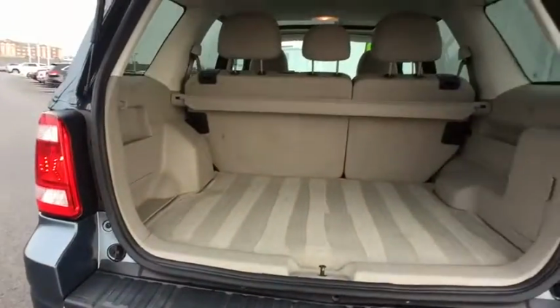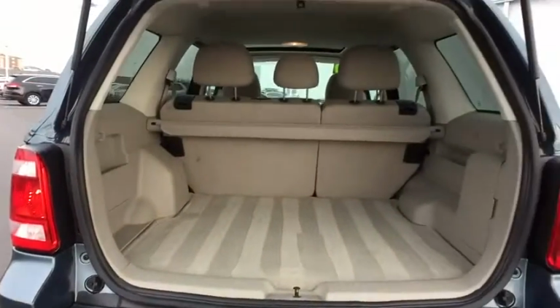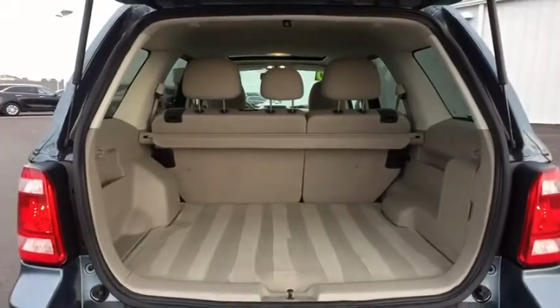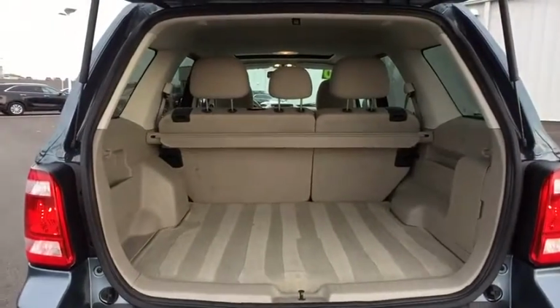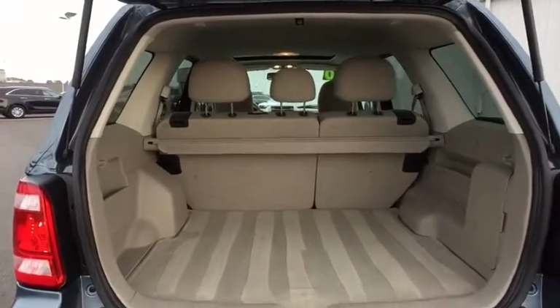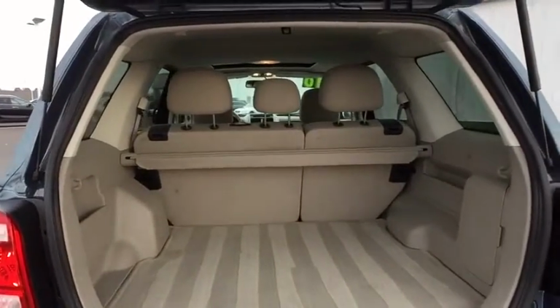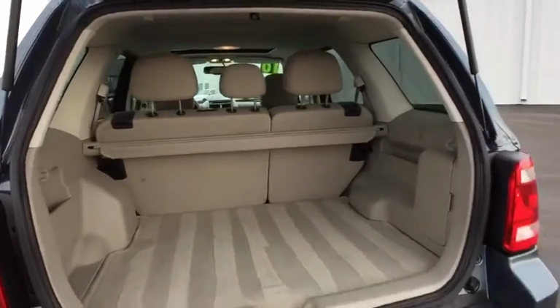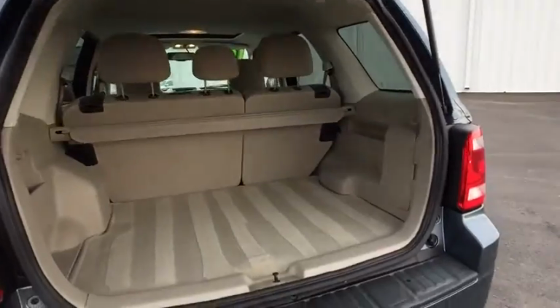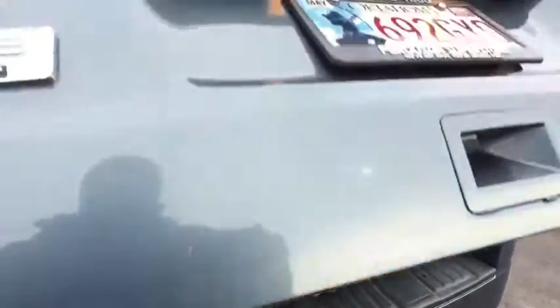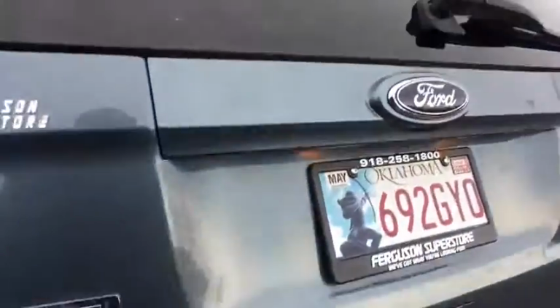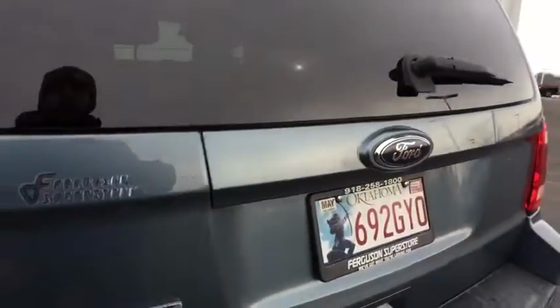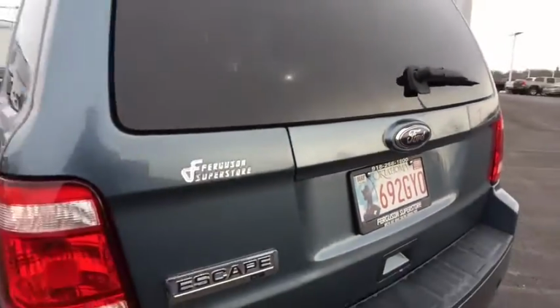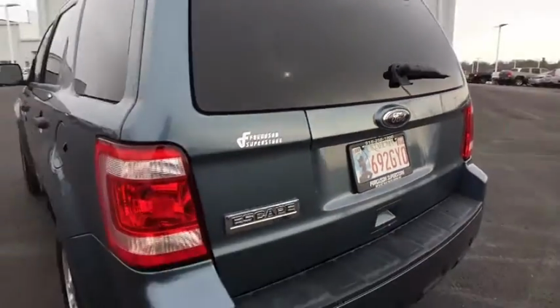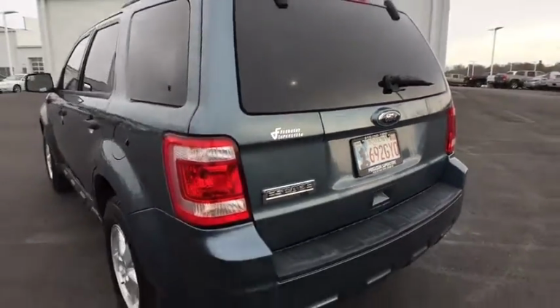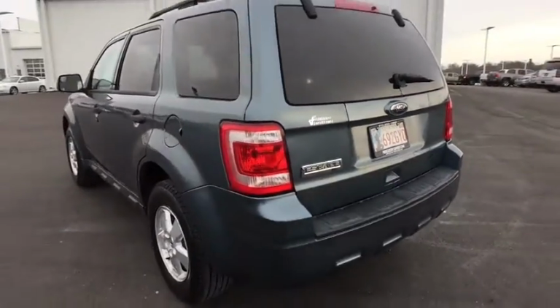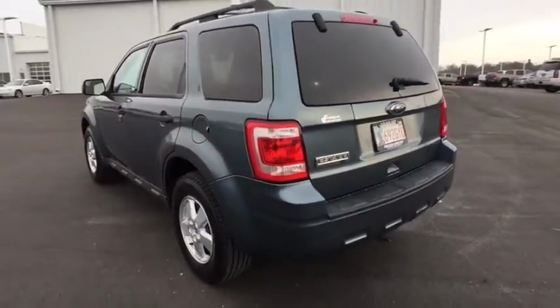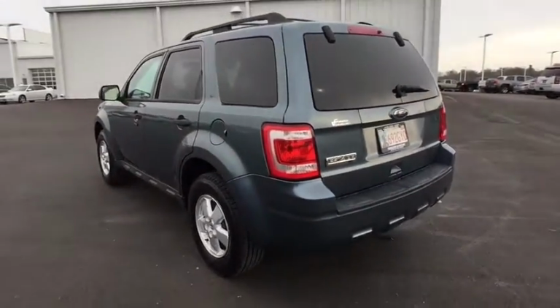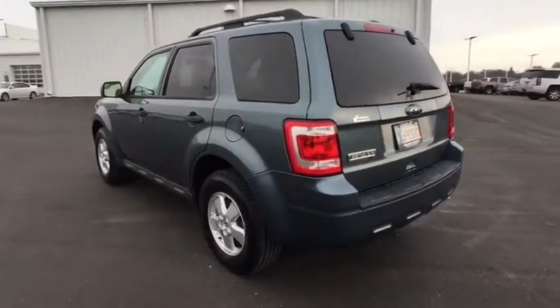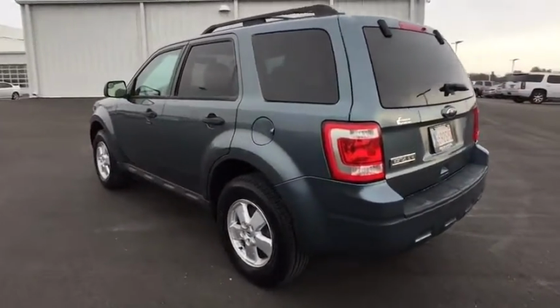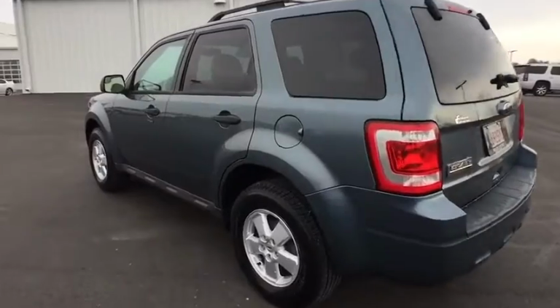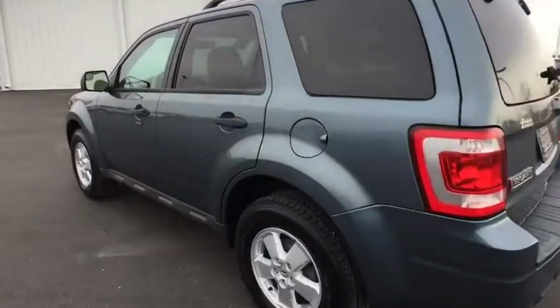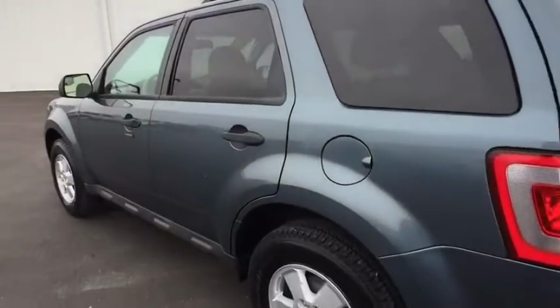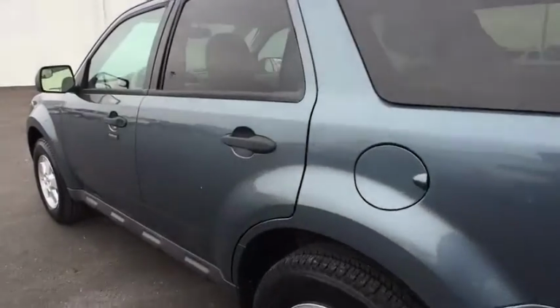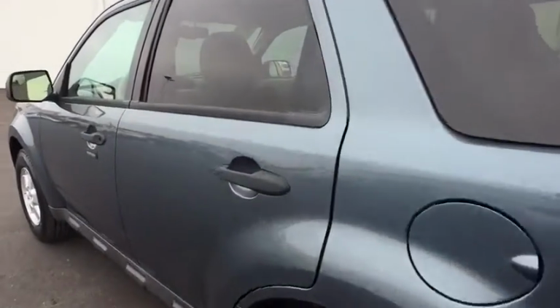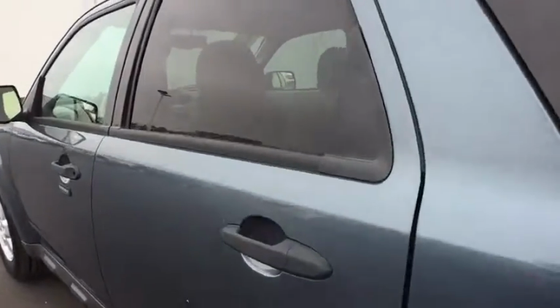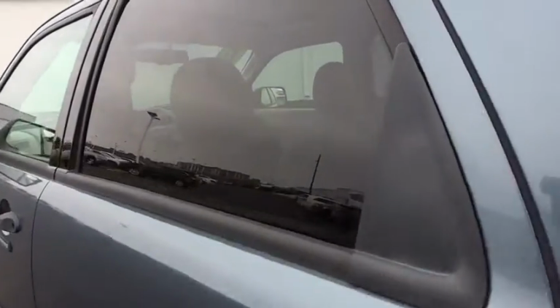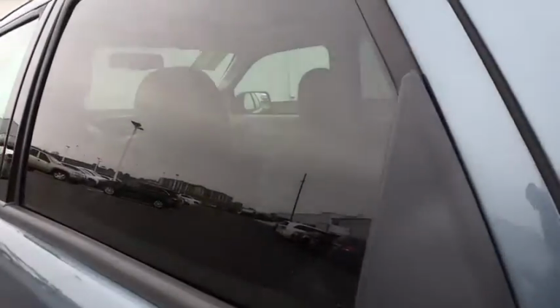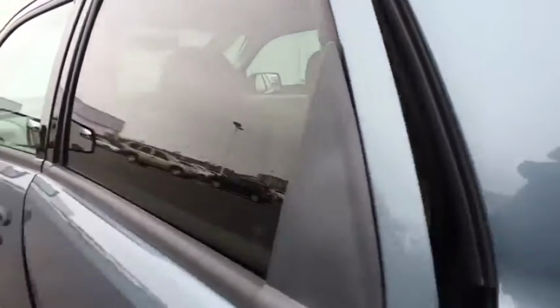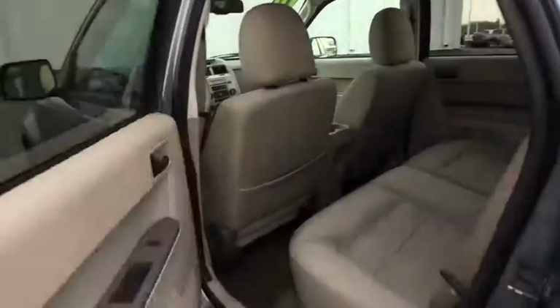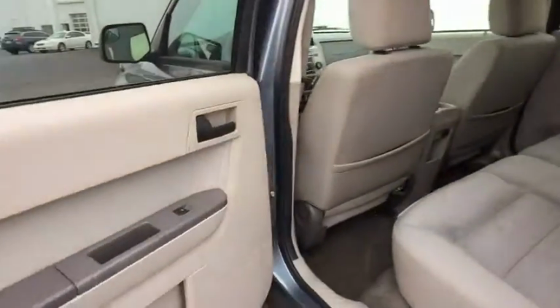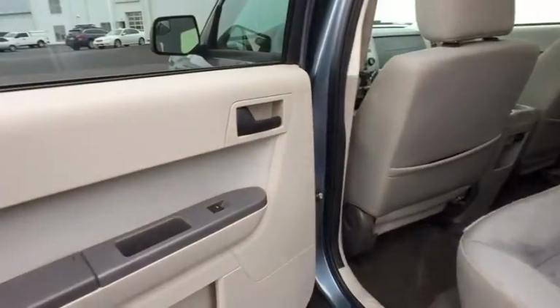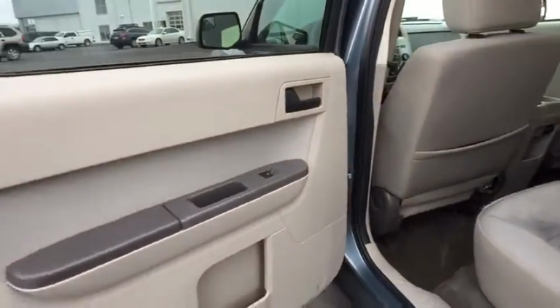Auto dimming rear view mirror. Aluminum wheels. AM FM stereo radio. Rear defrost. Front wheel drive. Child safety locks. MP3 player. Passenger airbag. Fog lamps. Come take a test drive today.